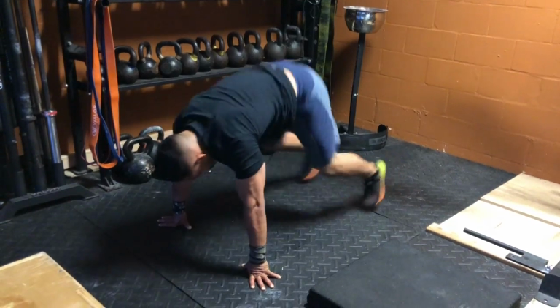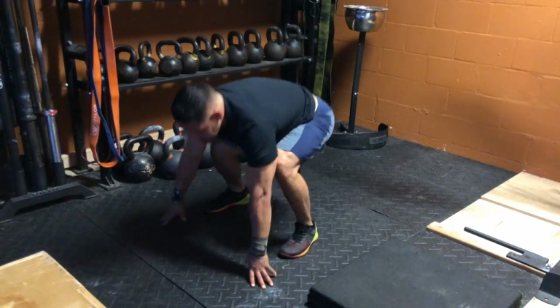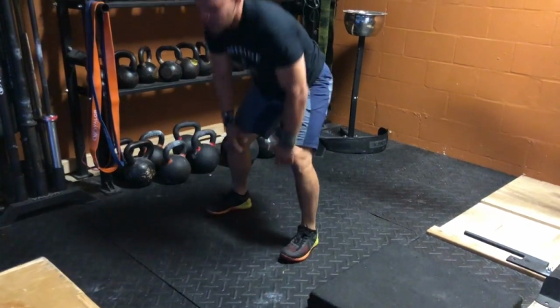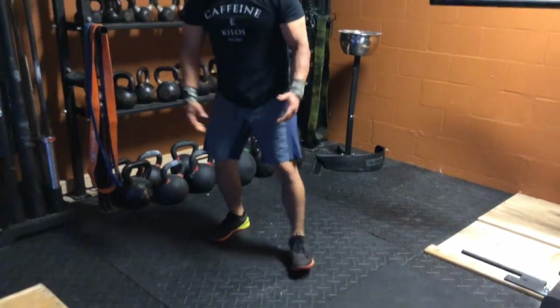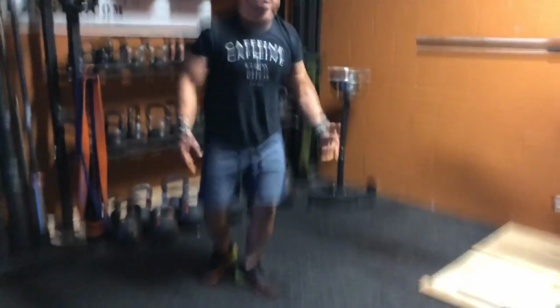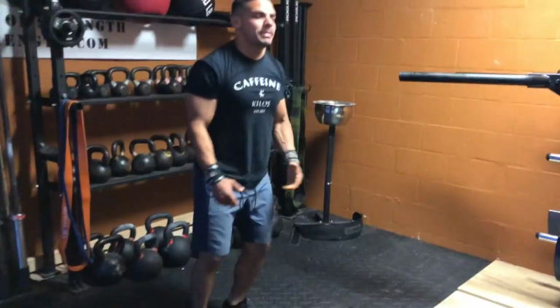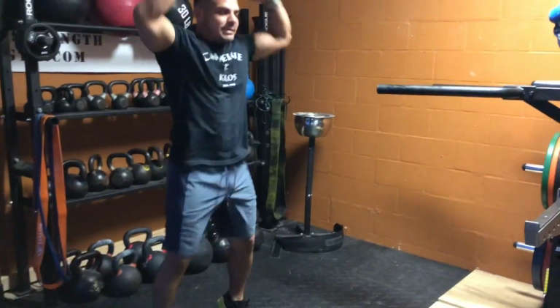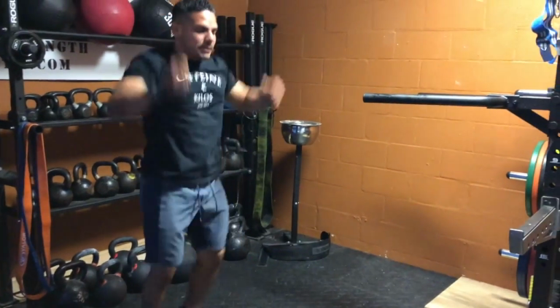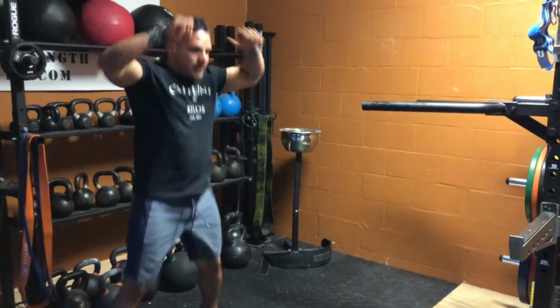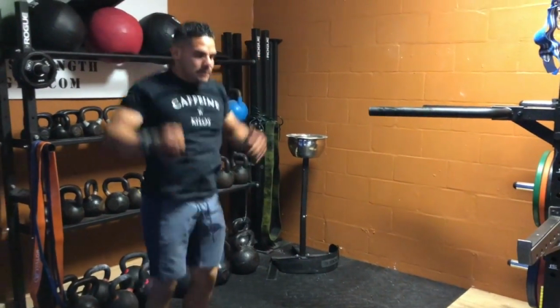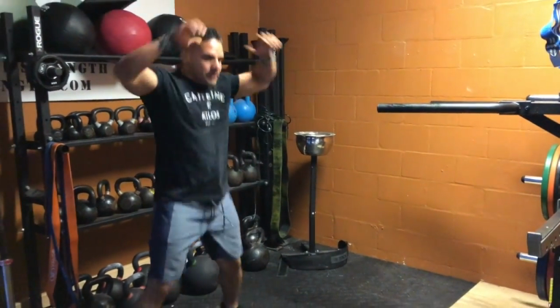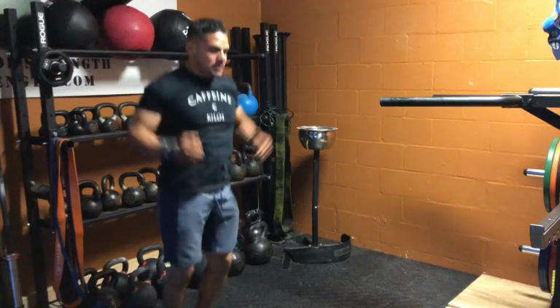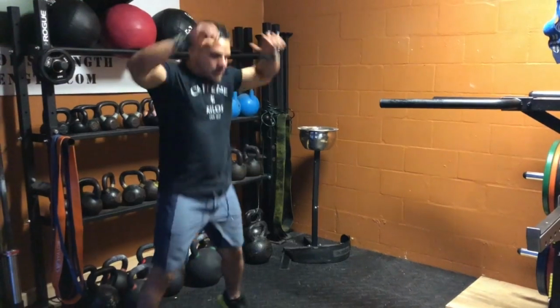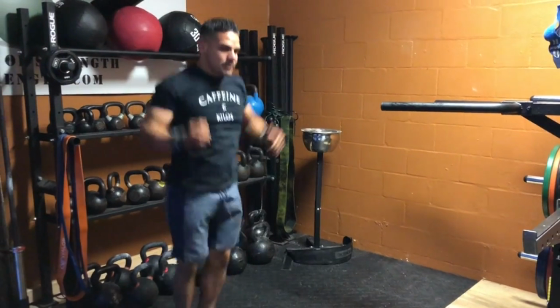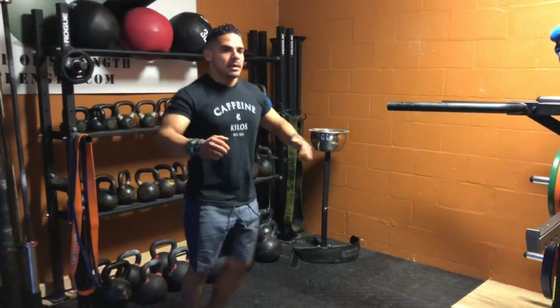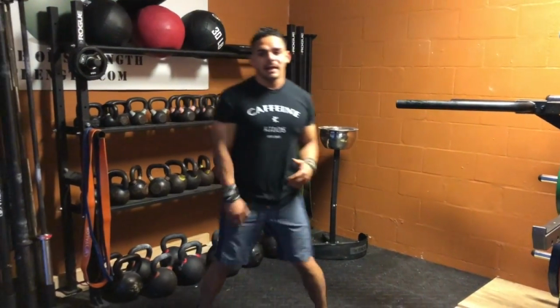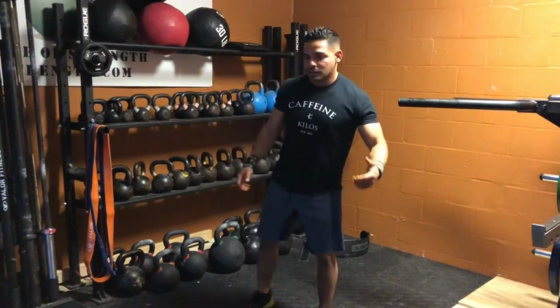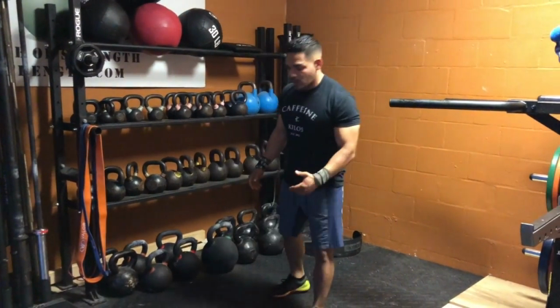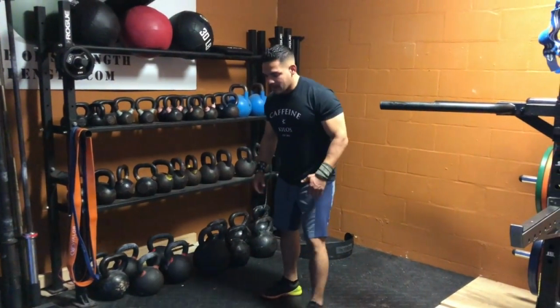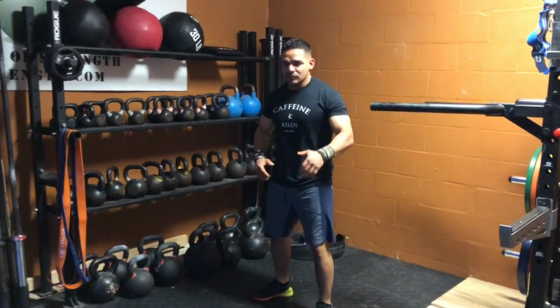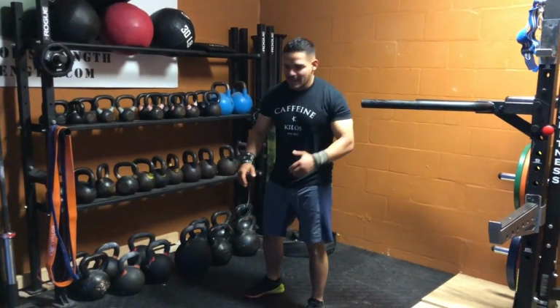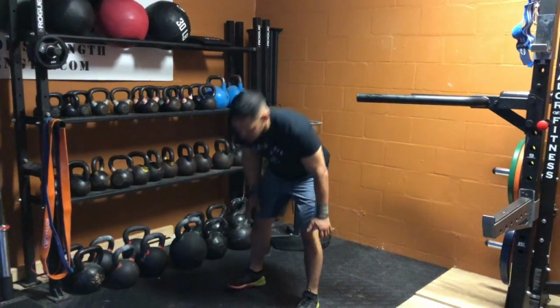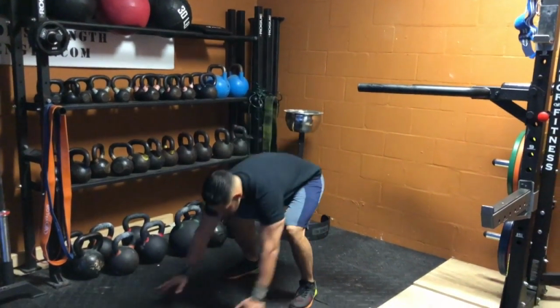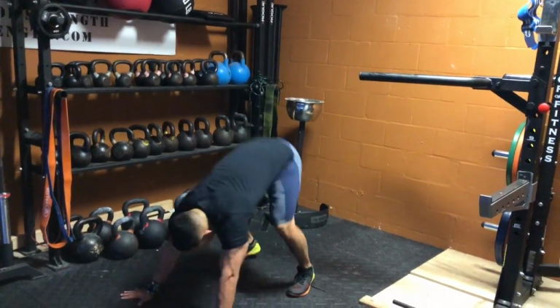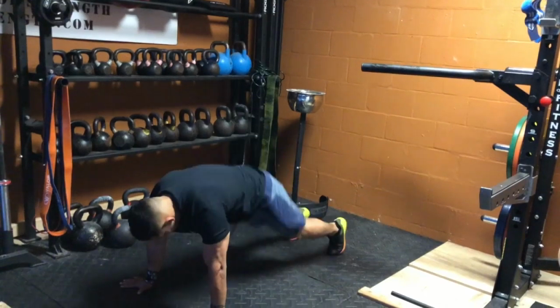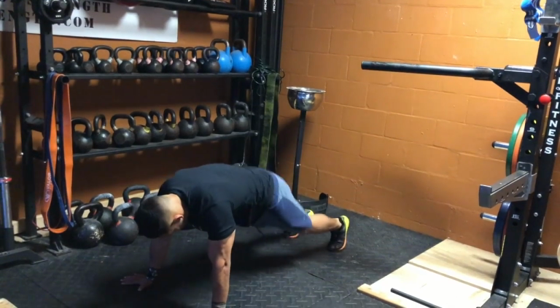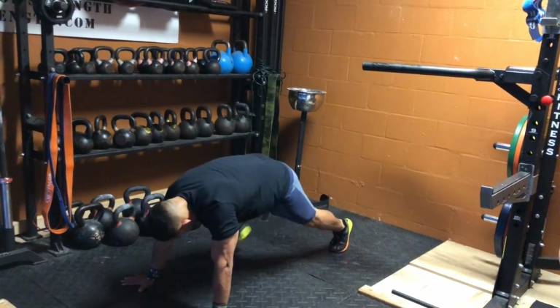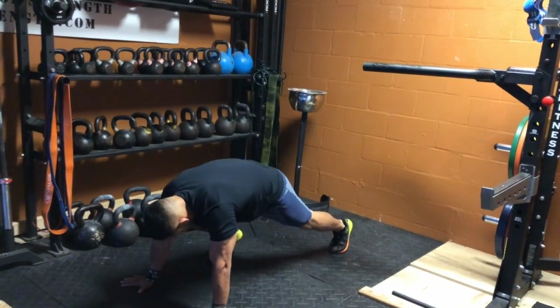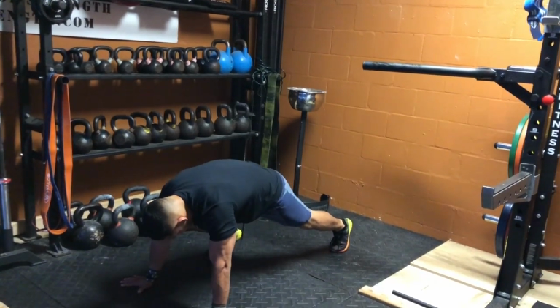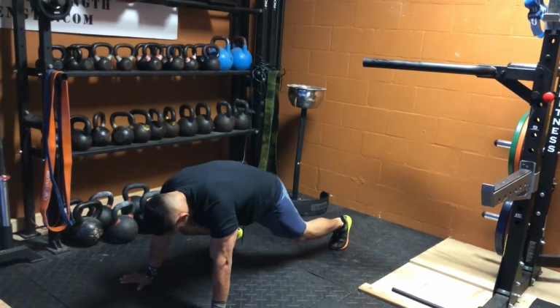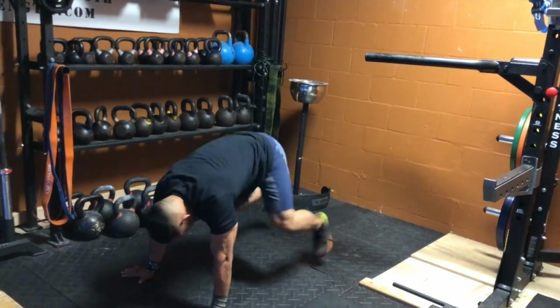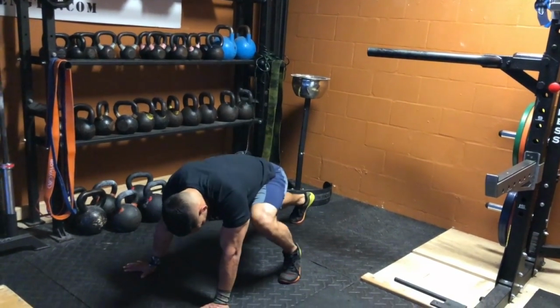Next, you're going to do 20 jumping jacks. Next, you're going to do 20 mountain climbers, so 10 each. Start here, alternate.